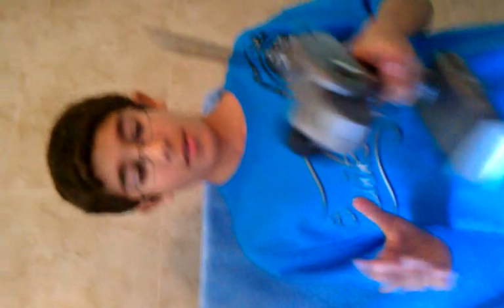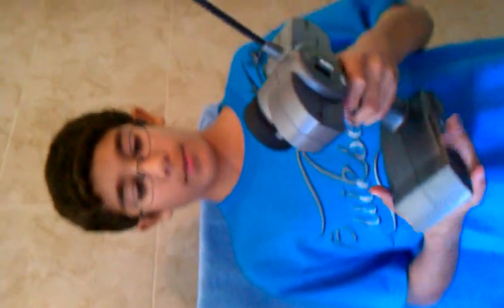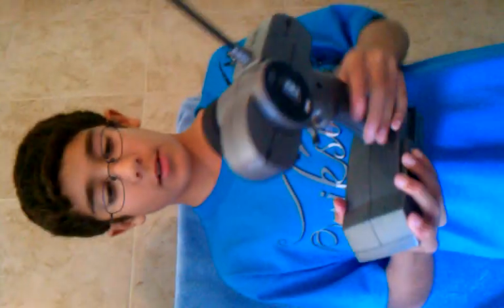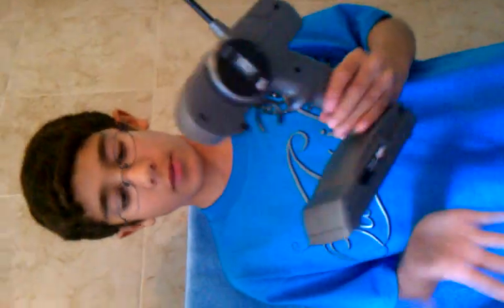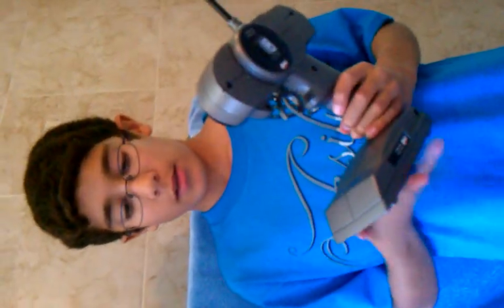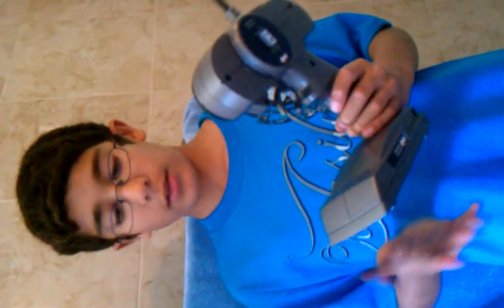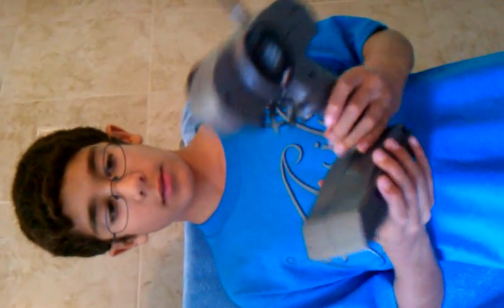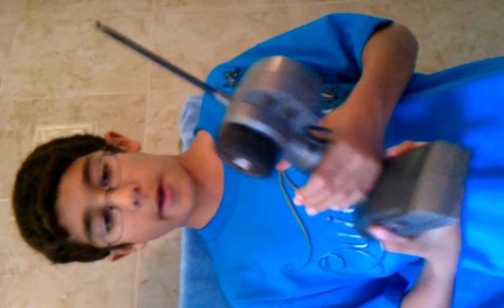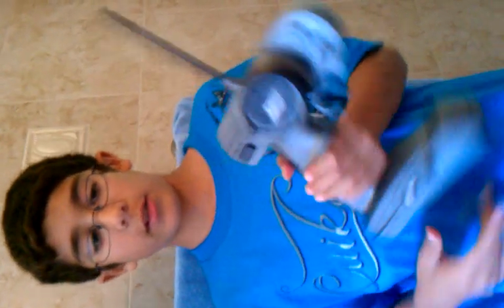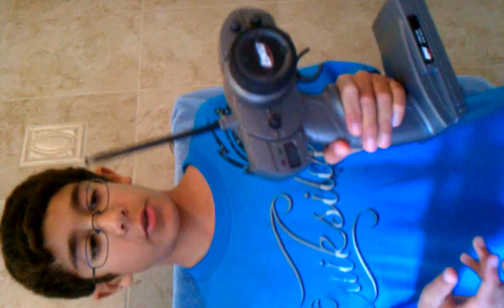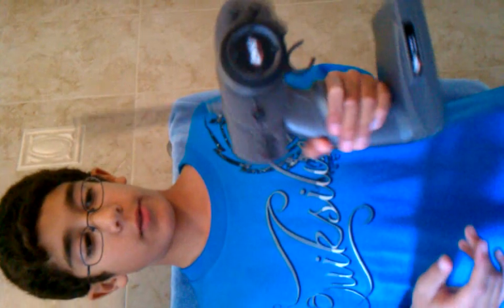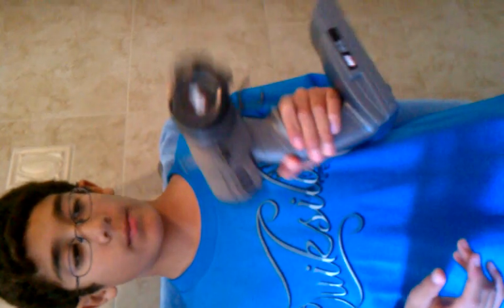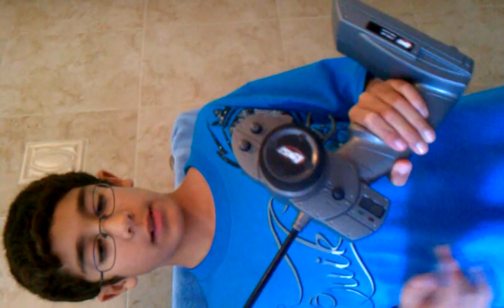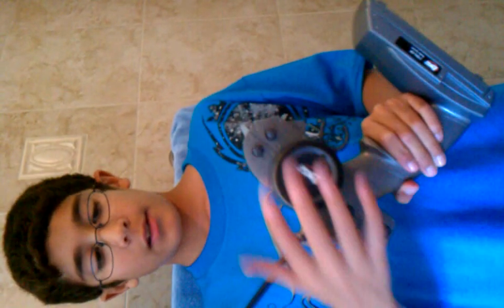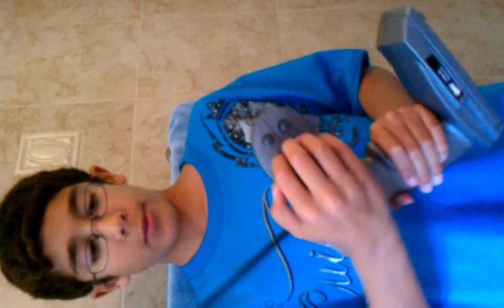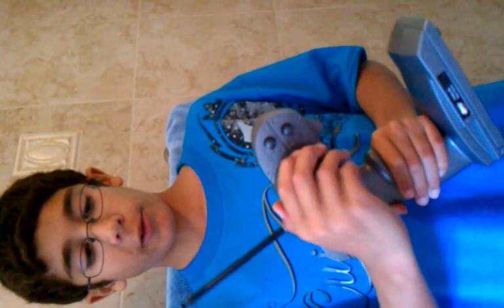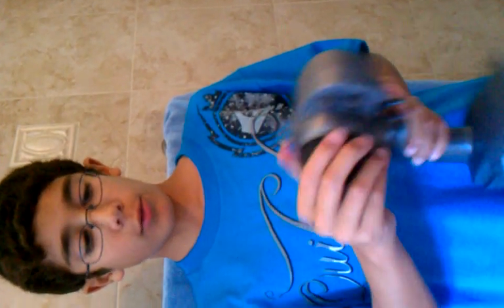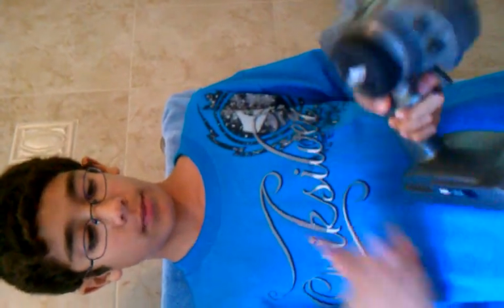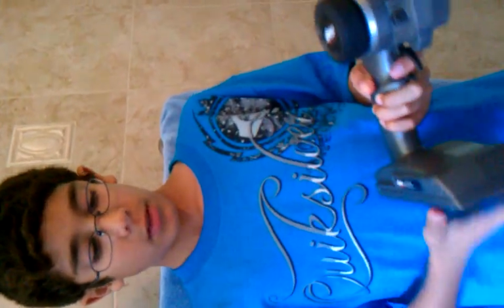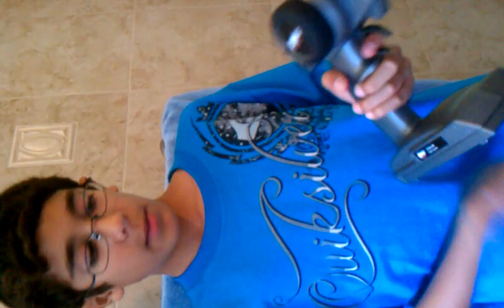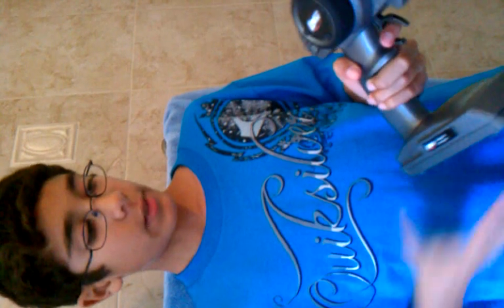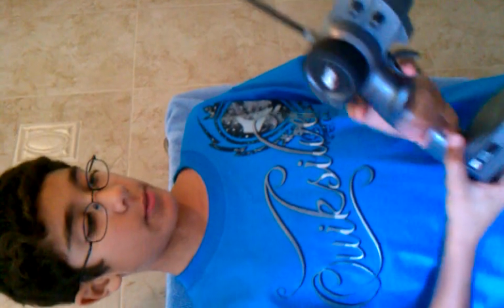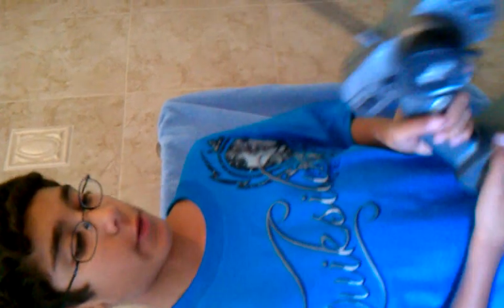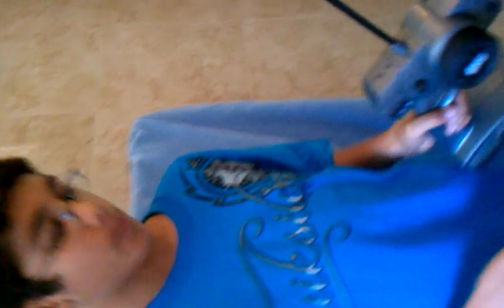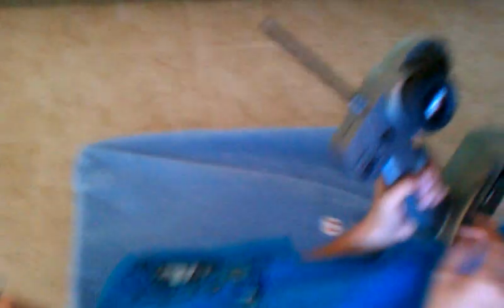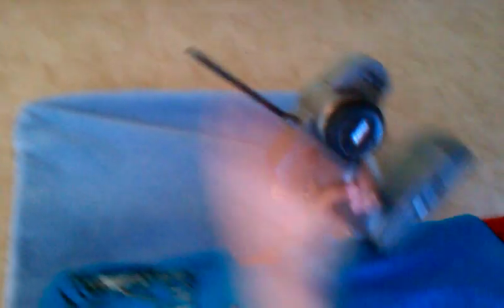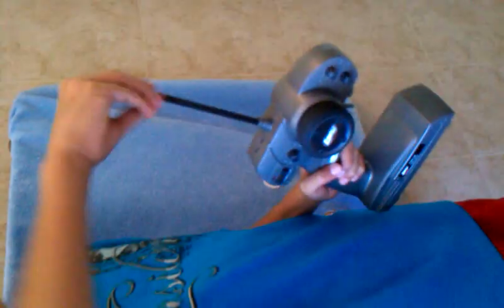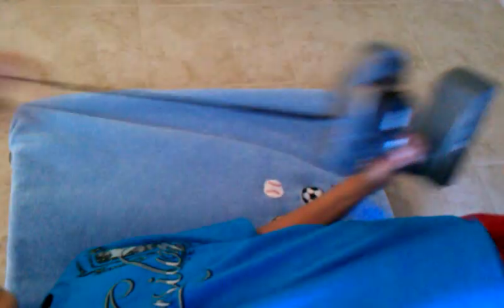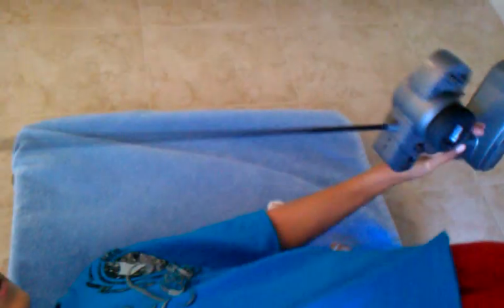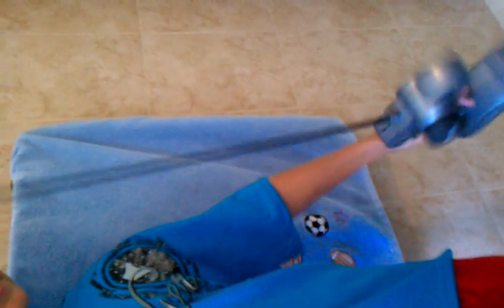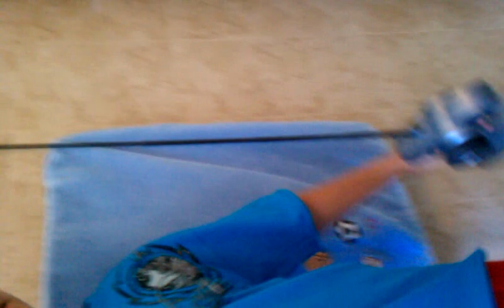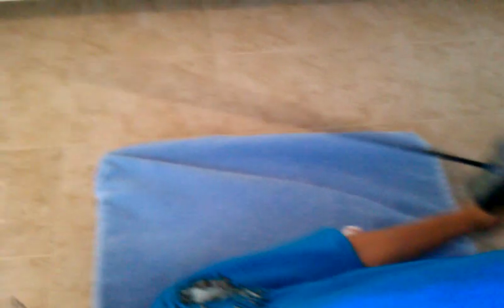Alright, so the good thing about these controllers from Glossy — they're really comfortable, might be a little big, but really comfortable, and their antenna is not as big as the other ones.